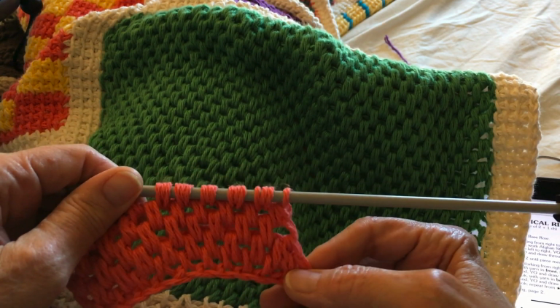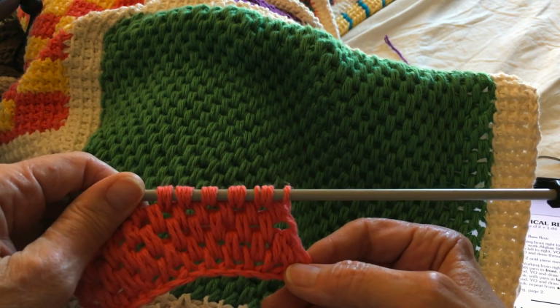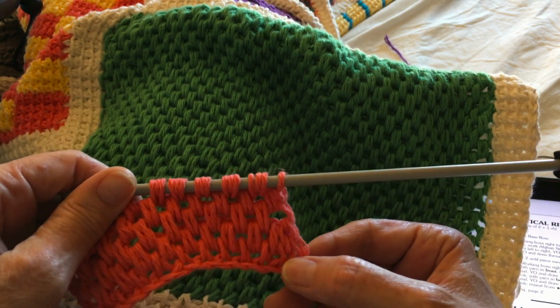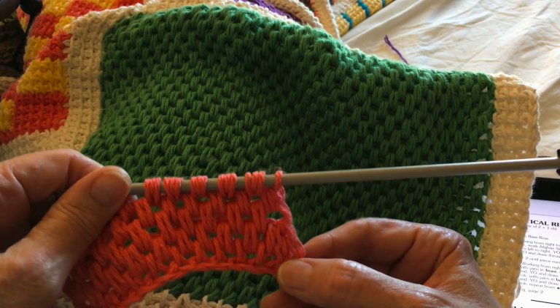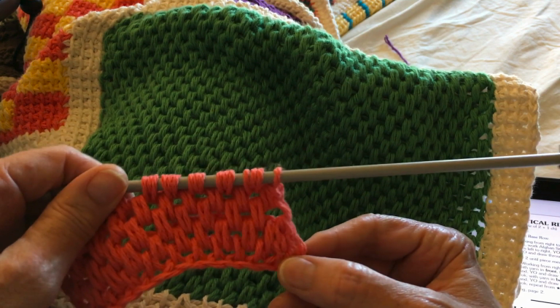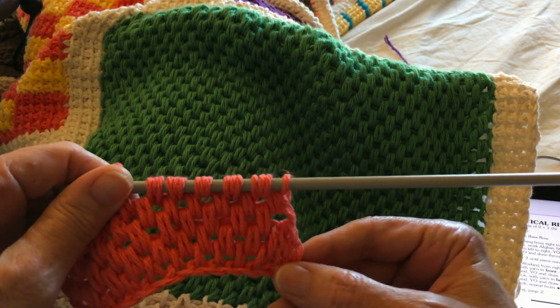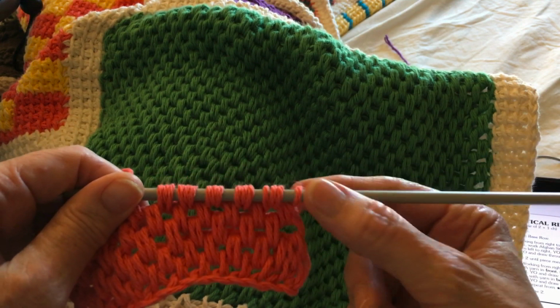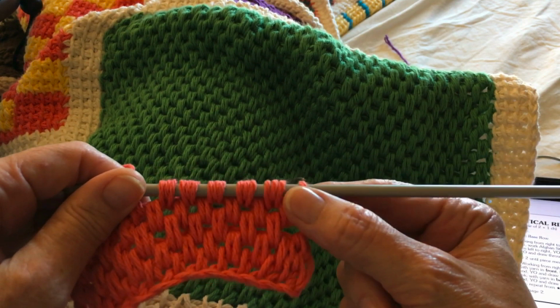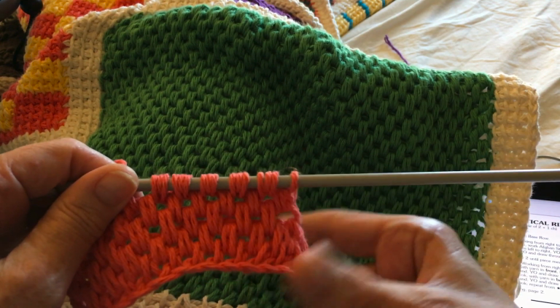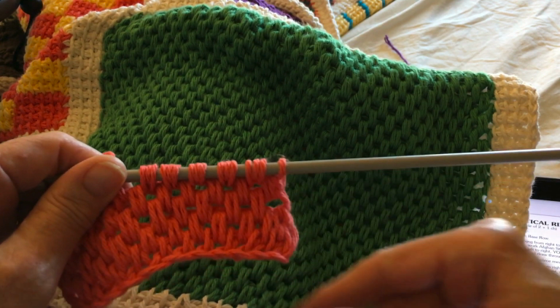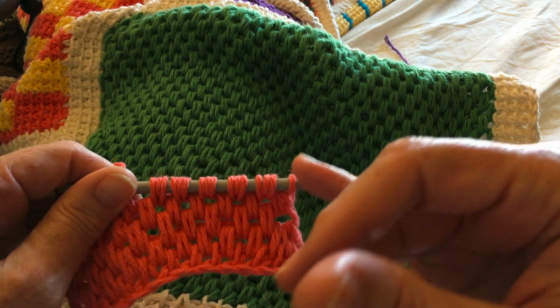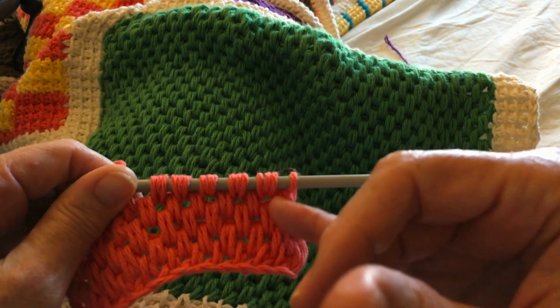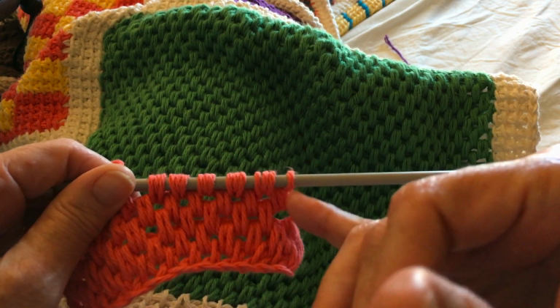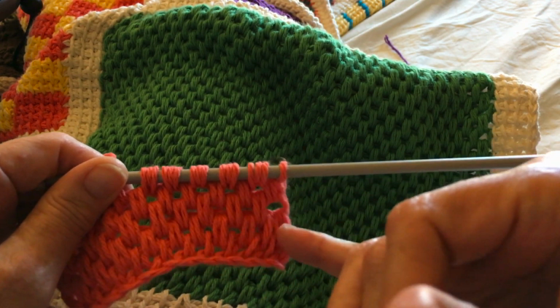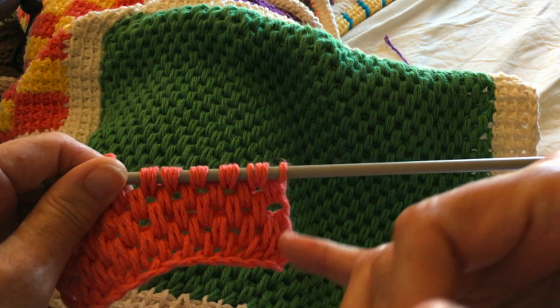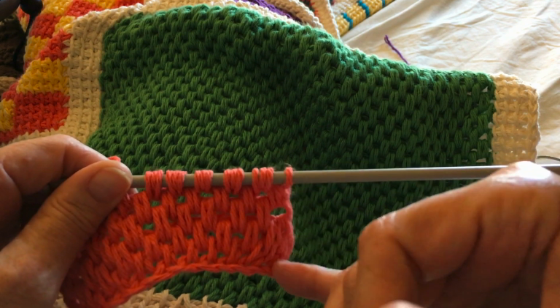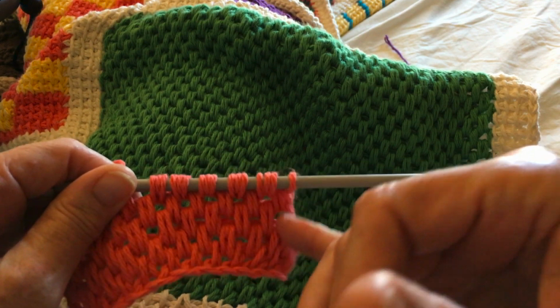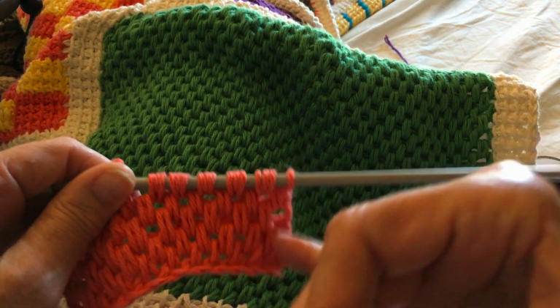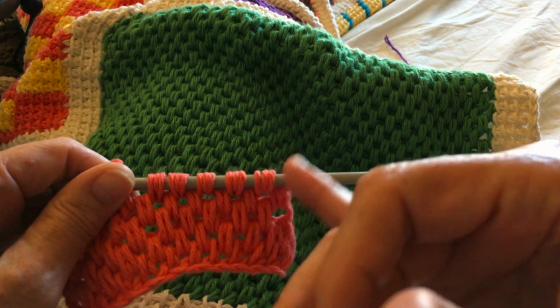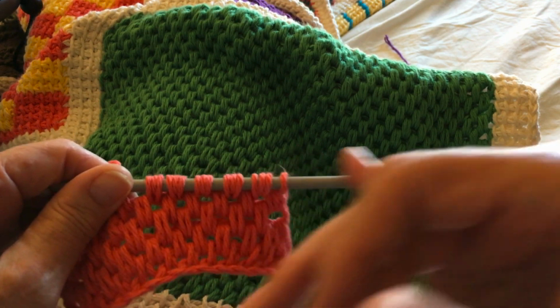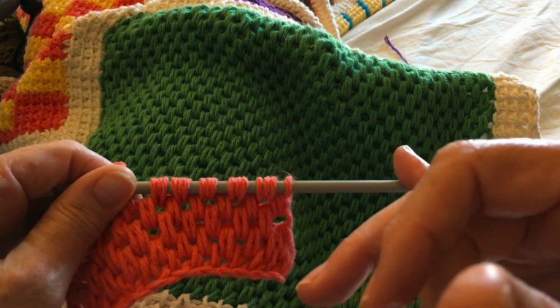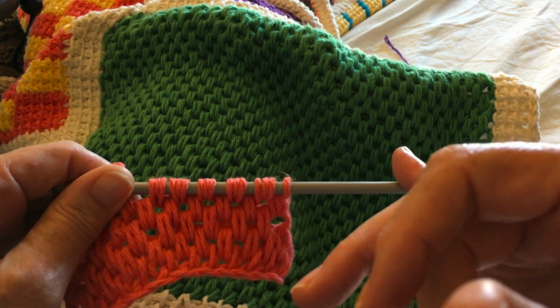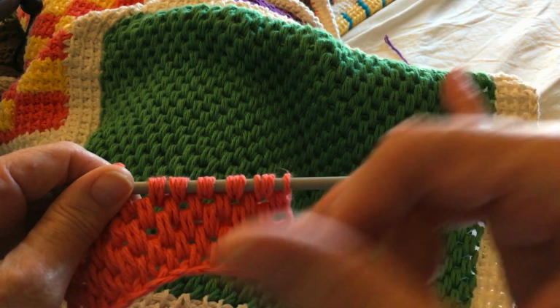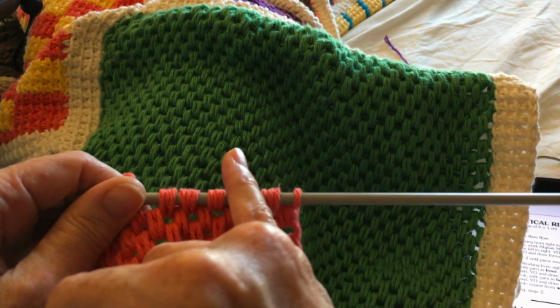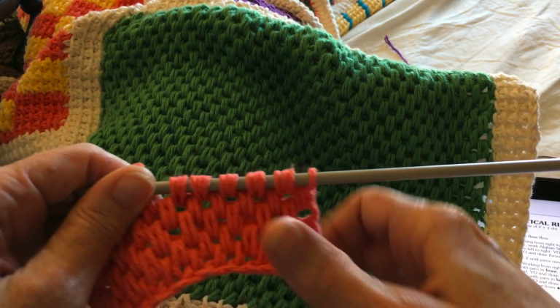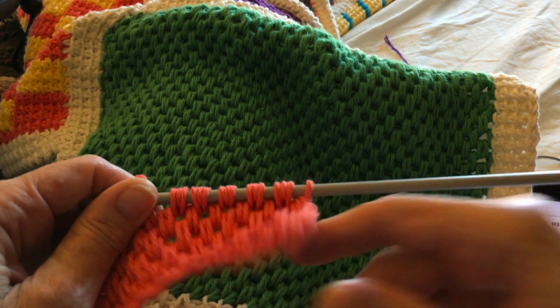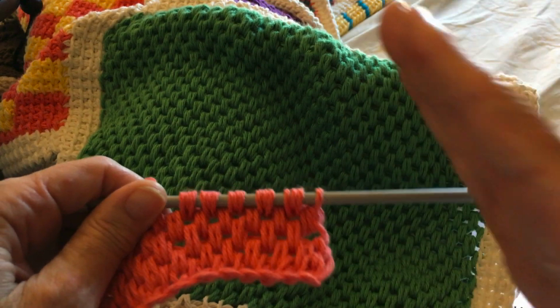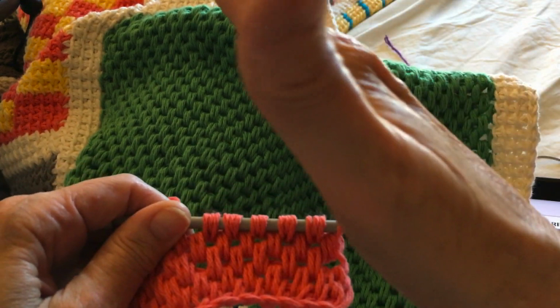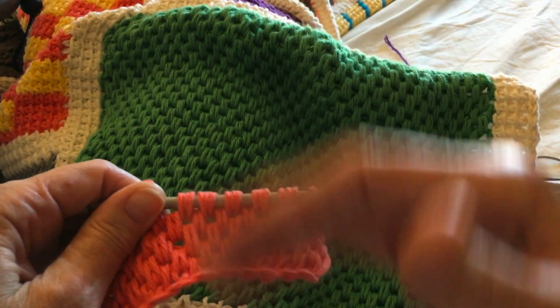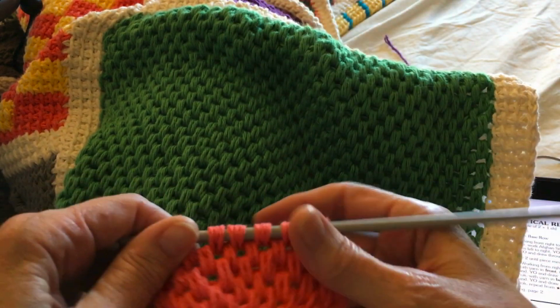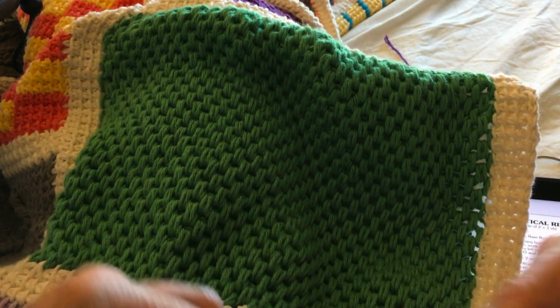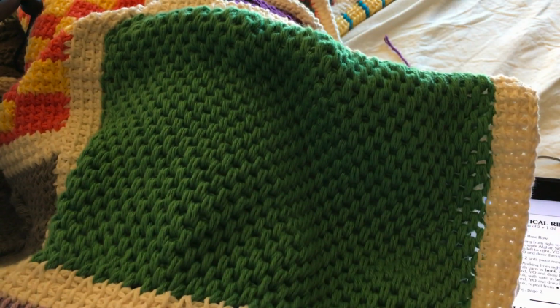Again, like the waffle stitch, at the beginning and the end you really need to look two rows below to make sure that you're staying straight — that you're not adding to the end or decreasing, otherwise your block will start going off.